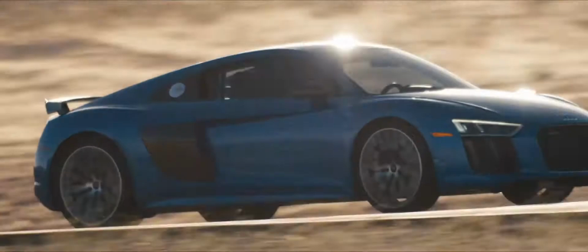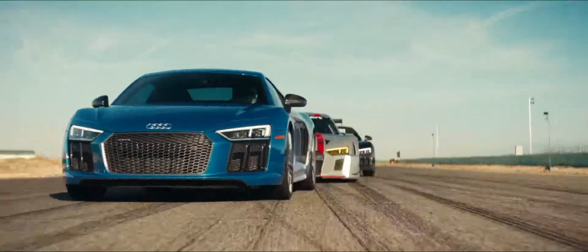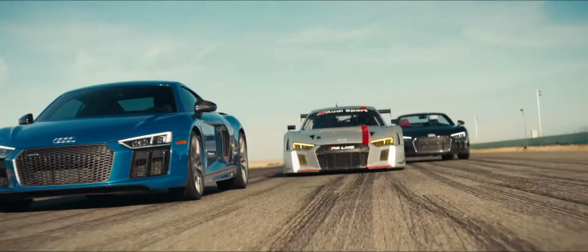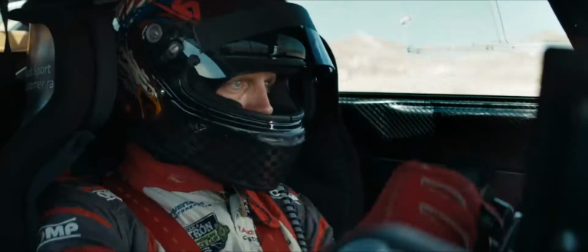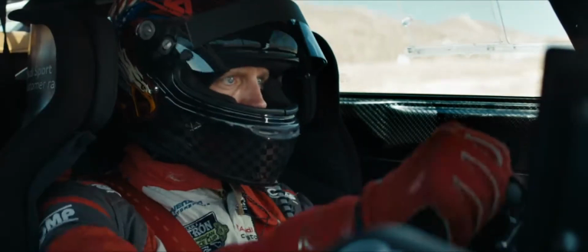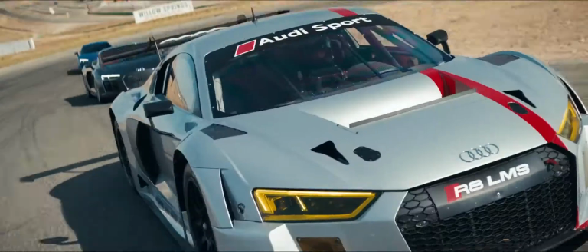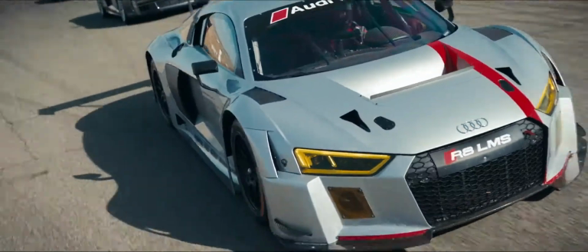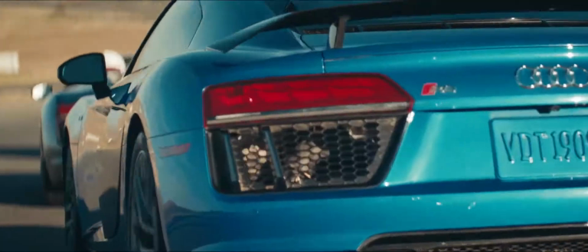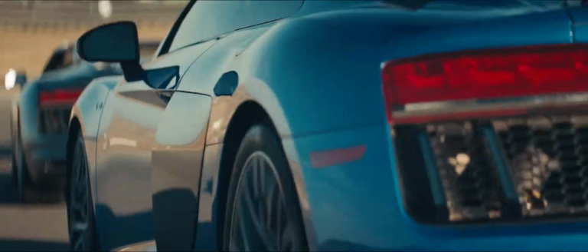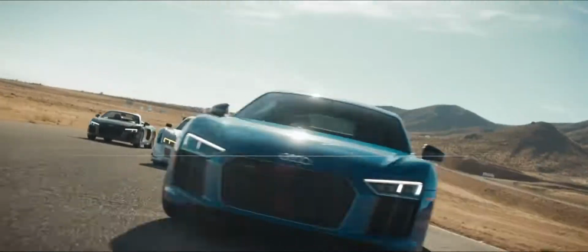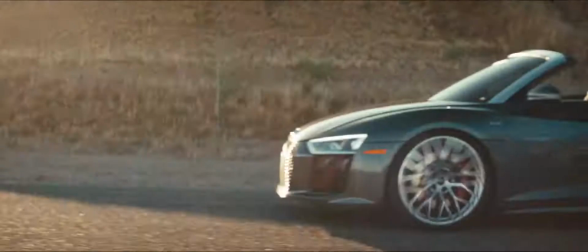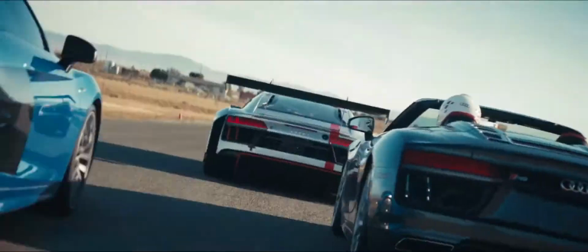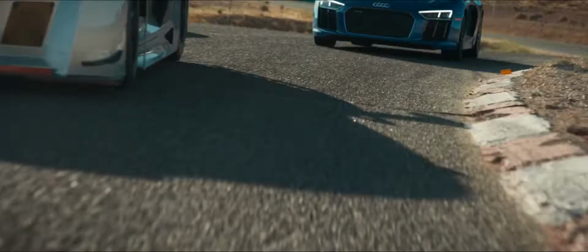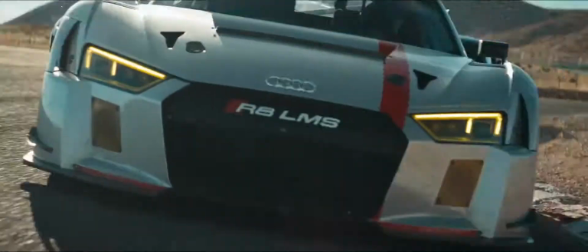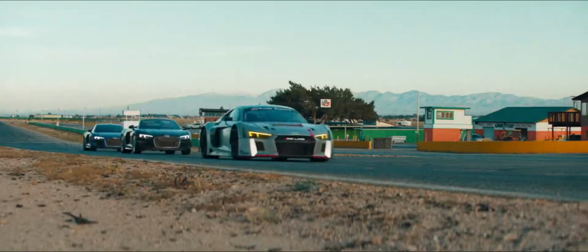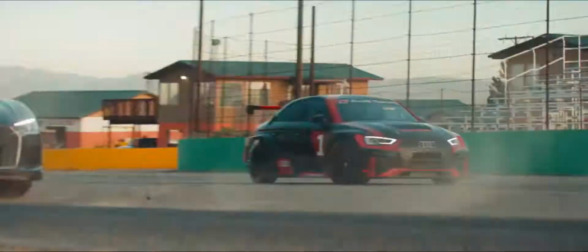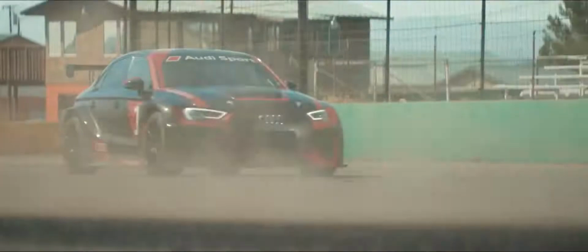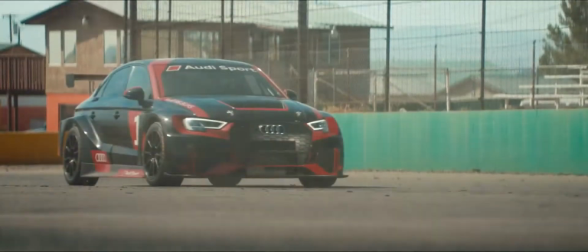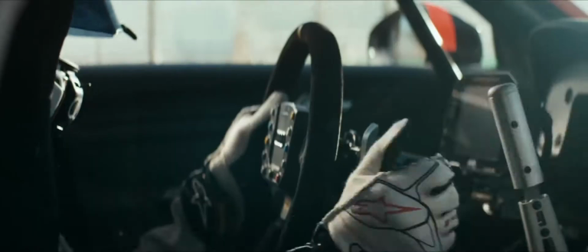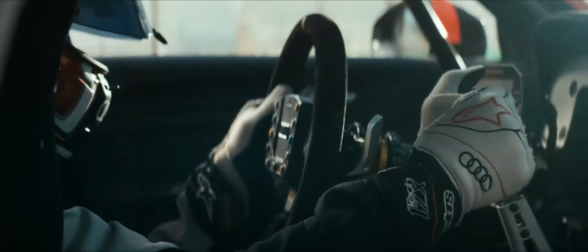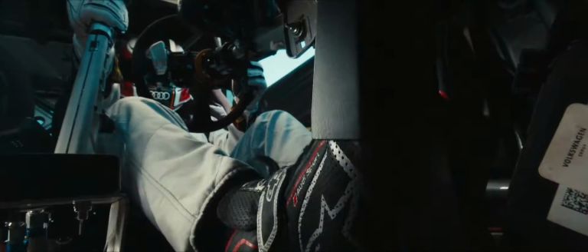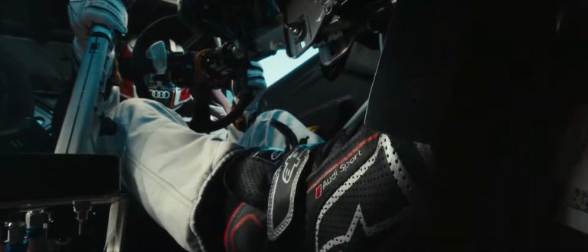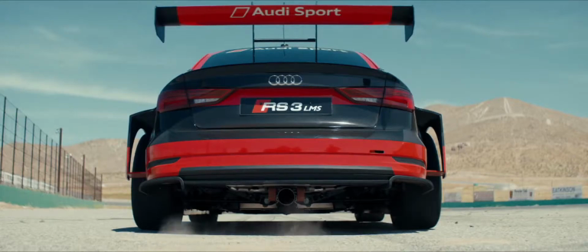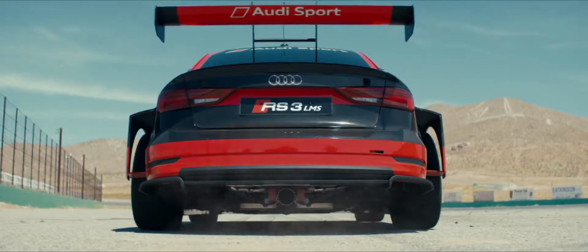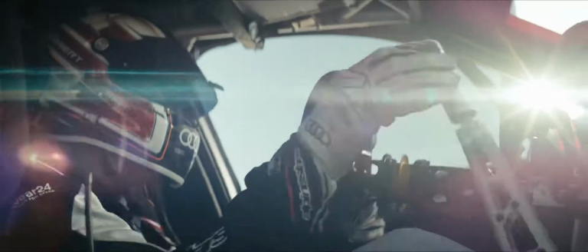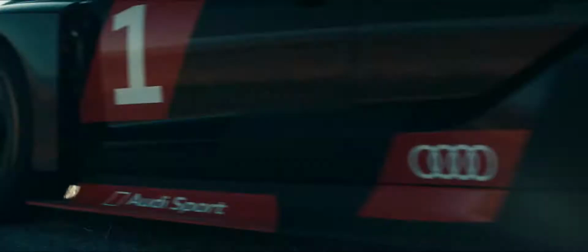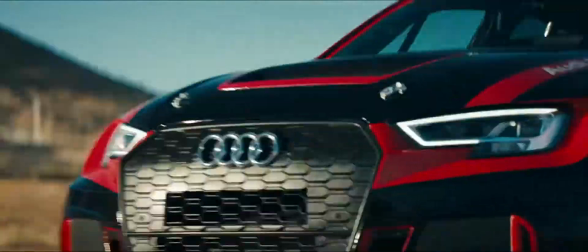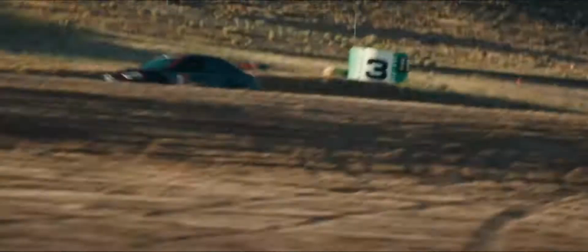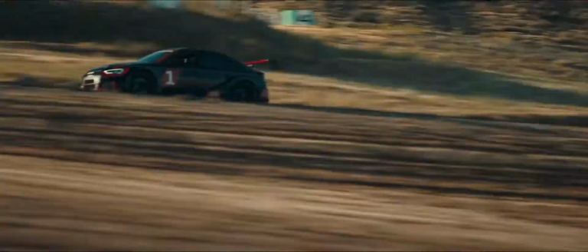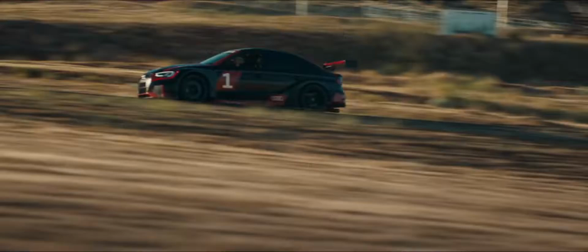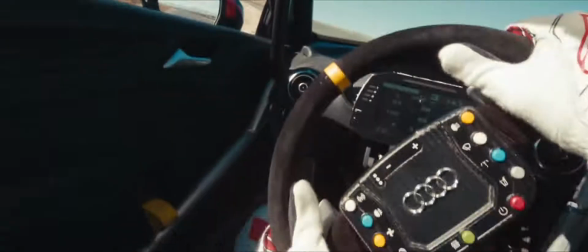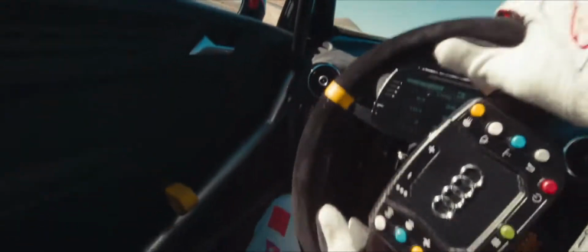For the first time in the US, the R8 isn't the only example of an Audi sport street and race car similarity. Introducing the RS3 LMS —